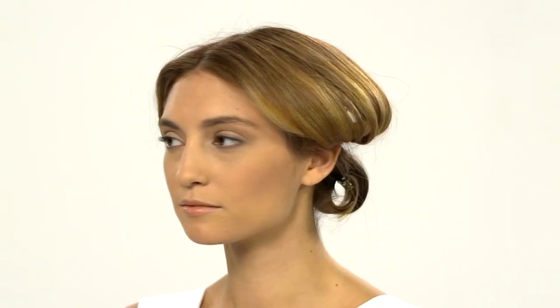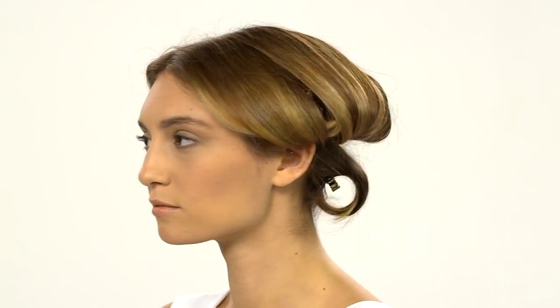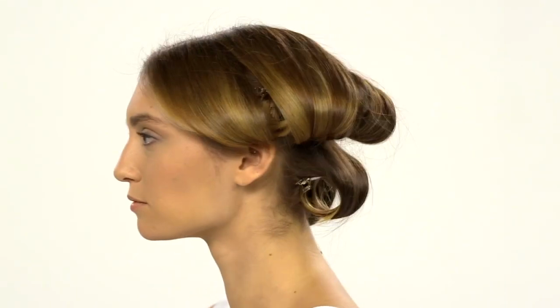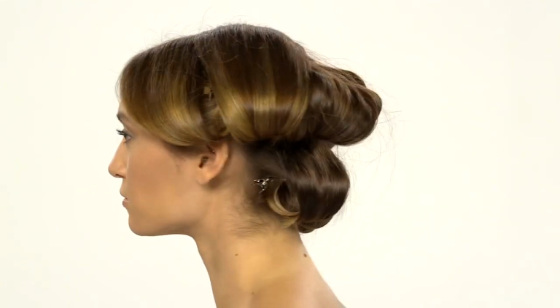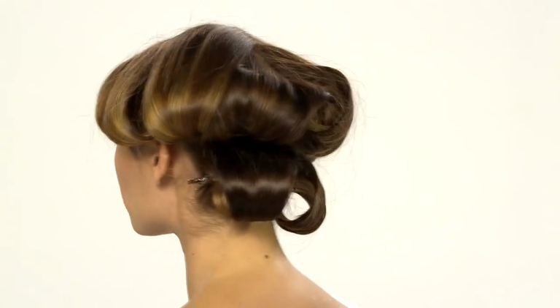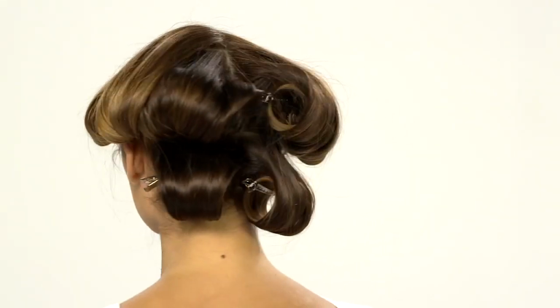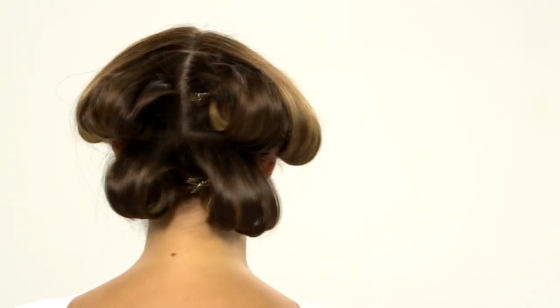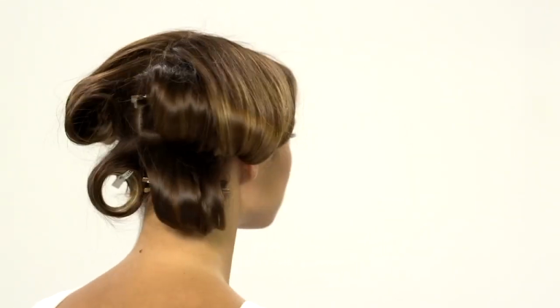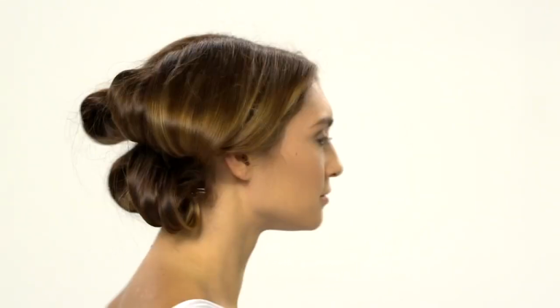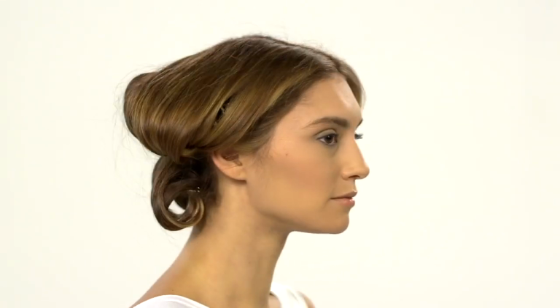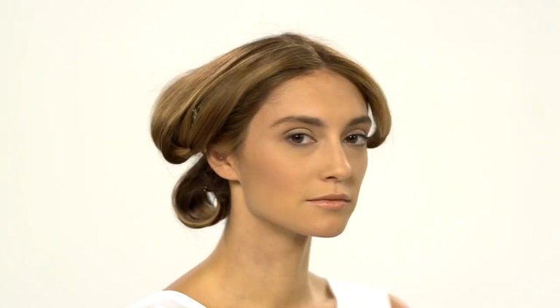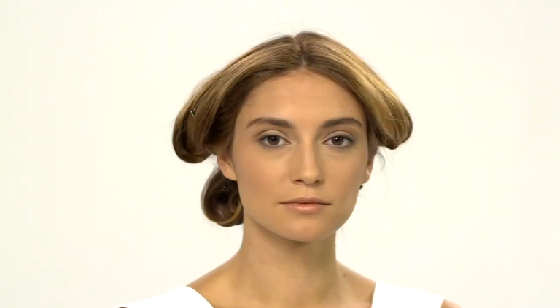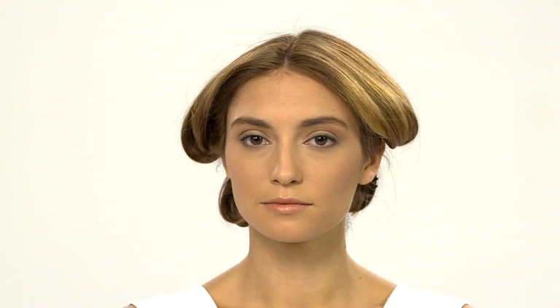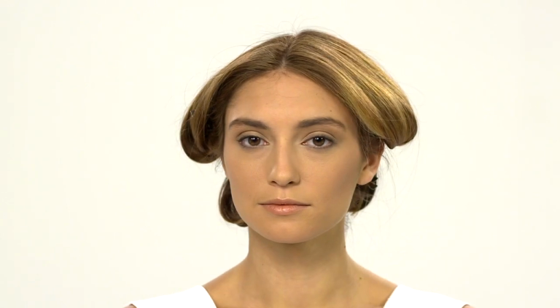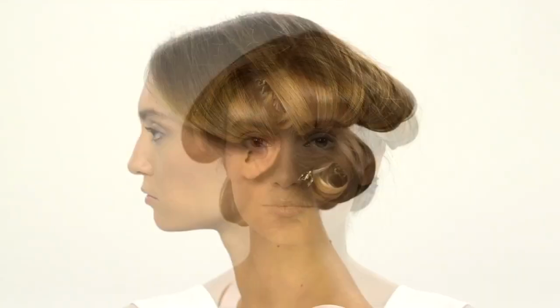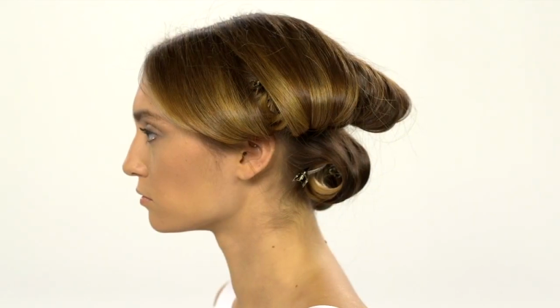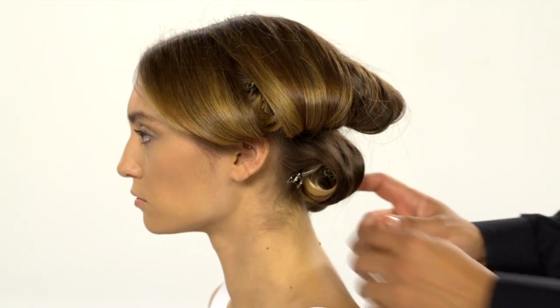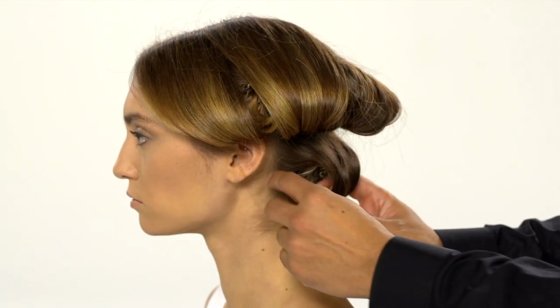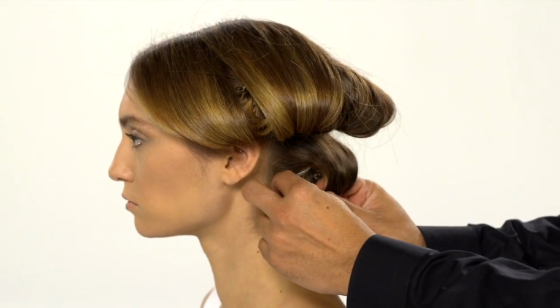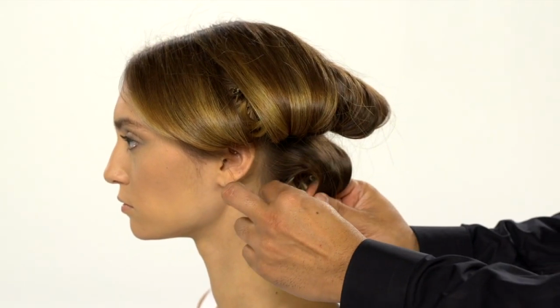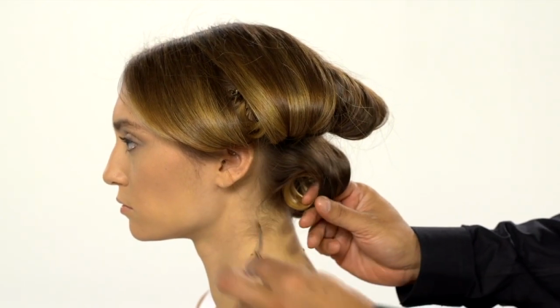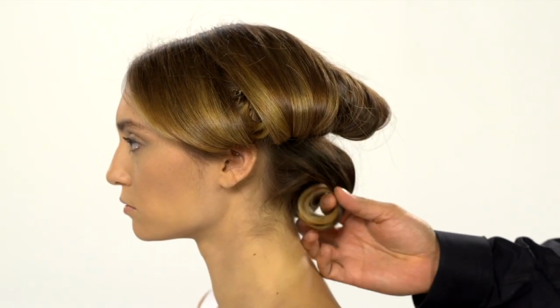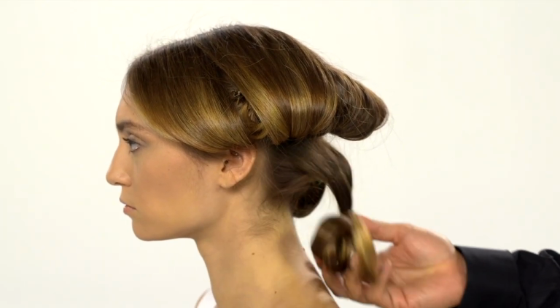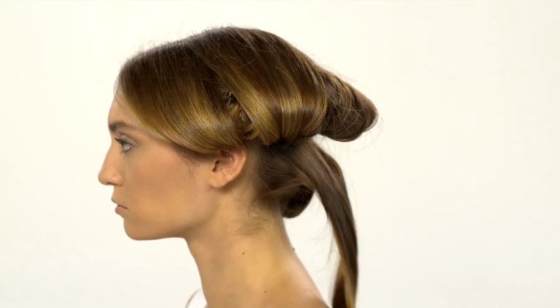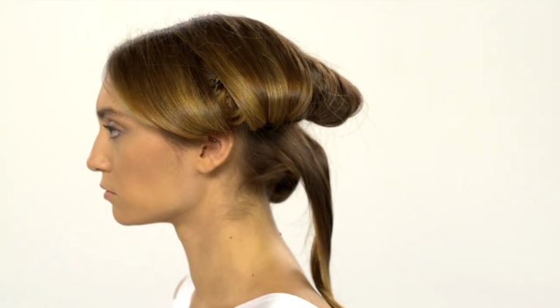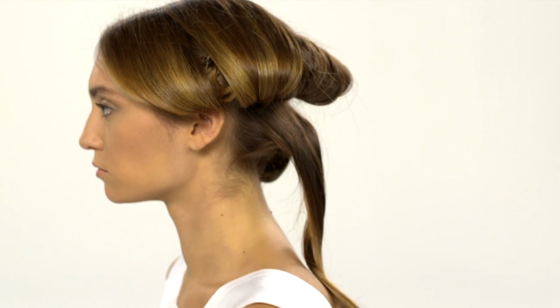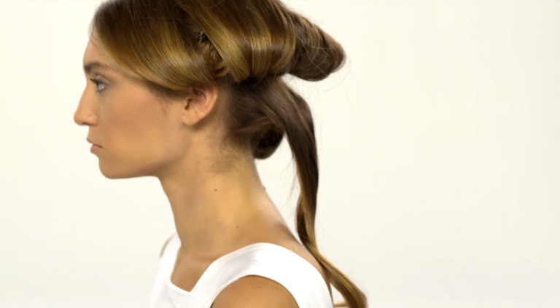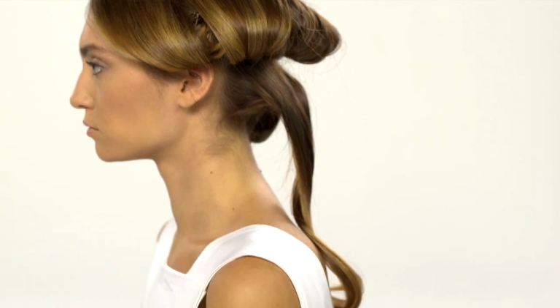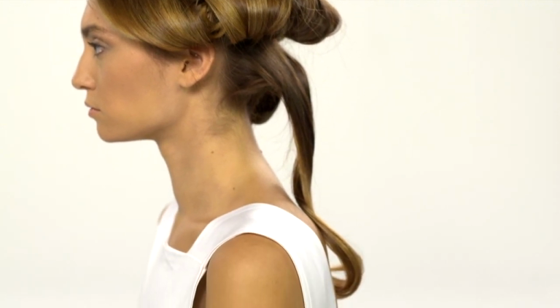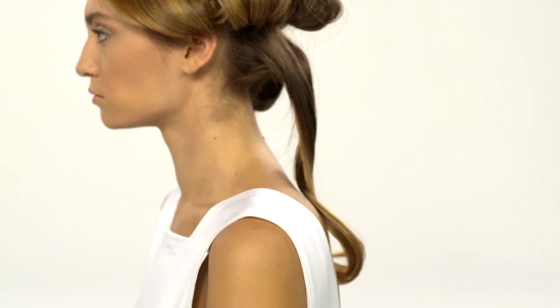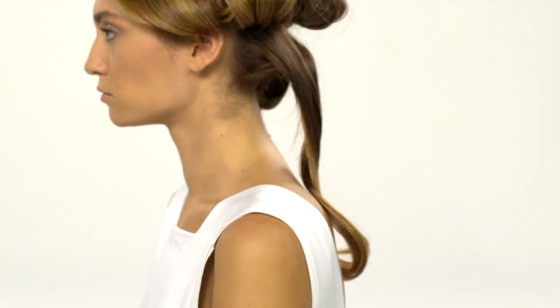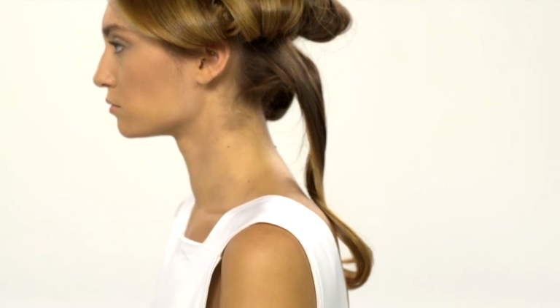It is important to let the hair cool completely before continuing. Once curls have cooled completely, unpin your curls and gently finger style, starting with the bottom row and working your way up.